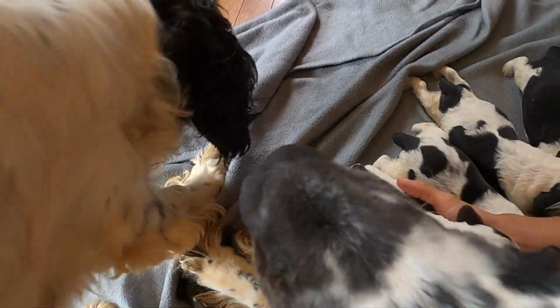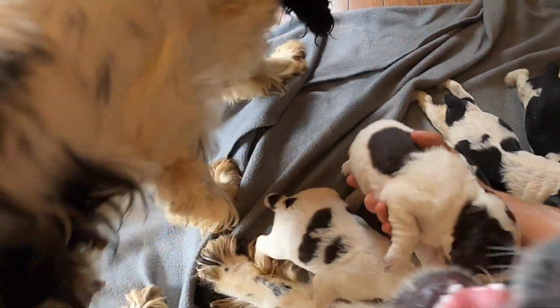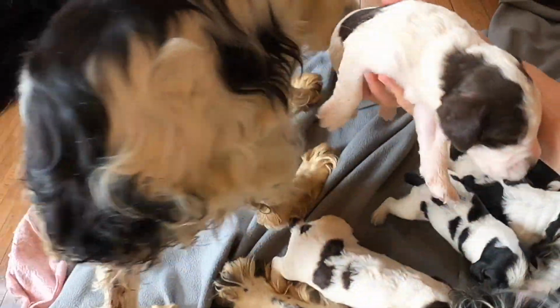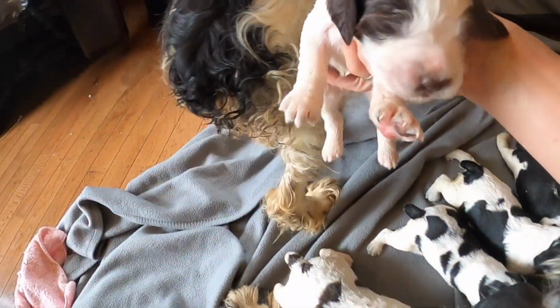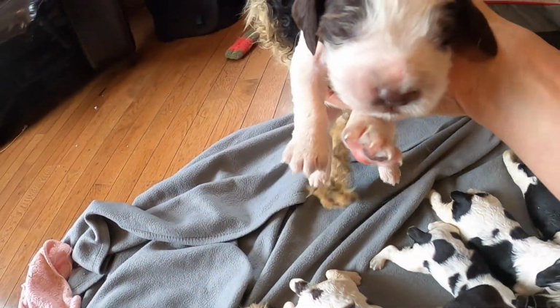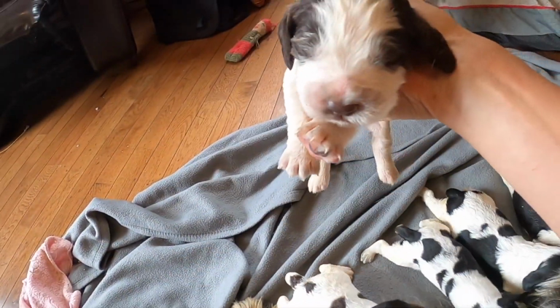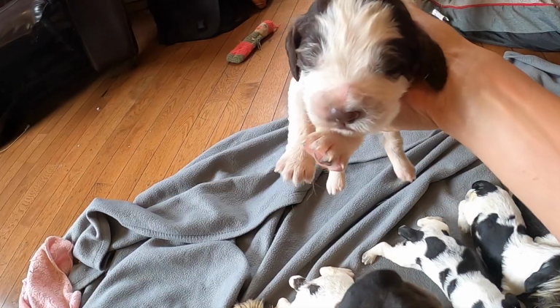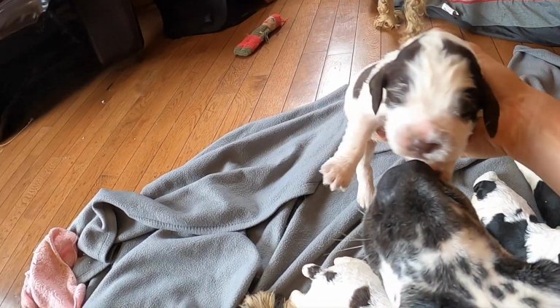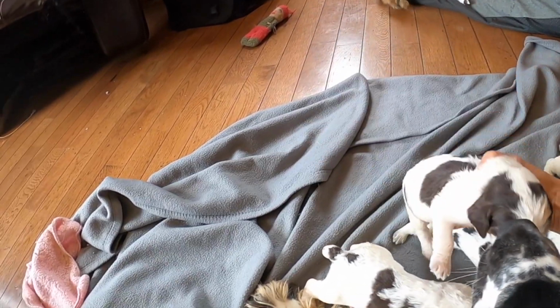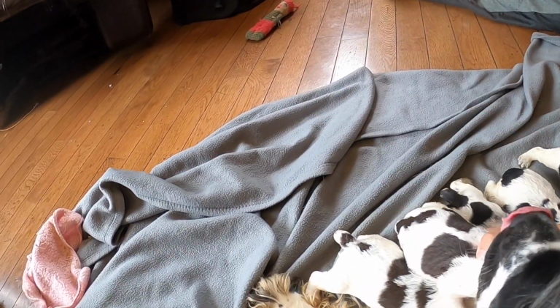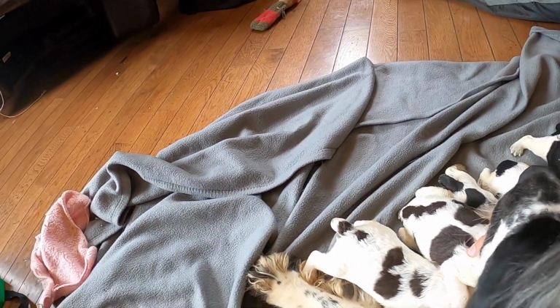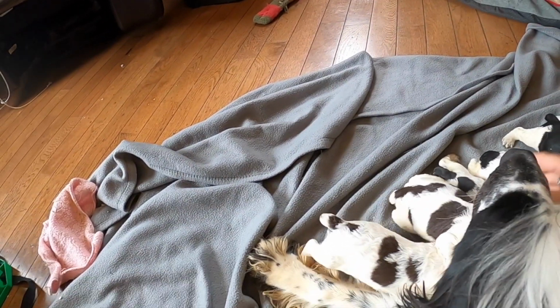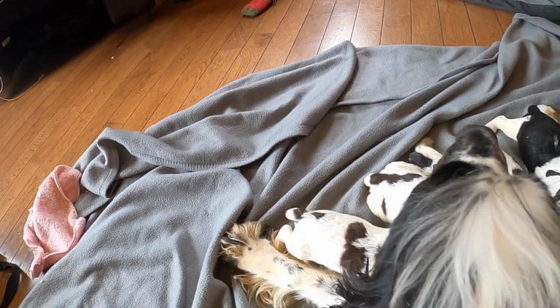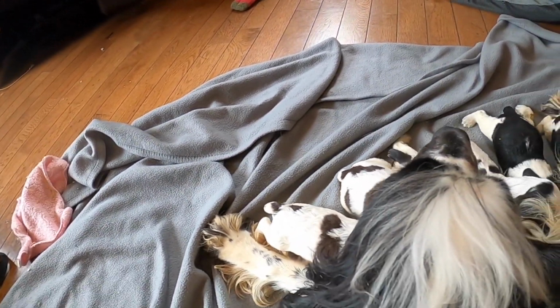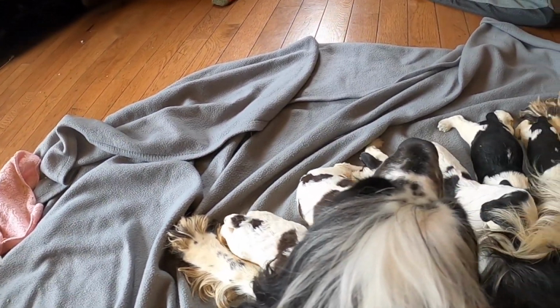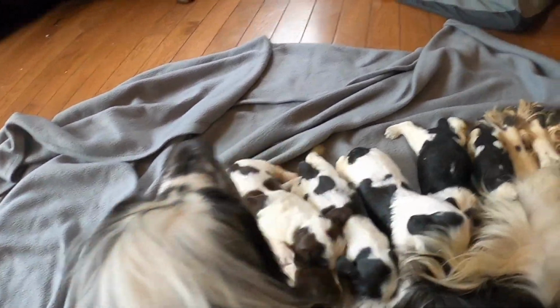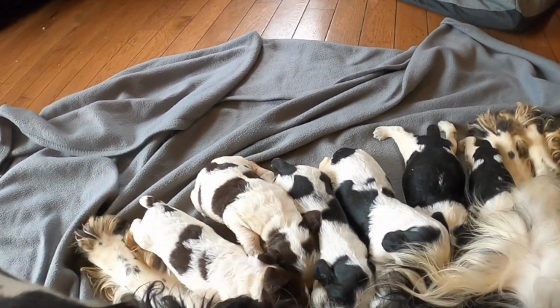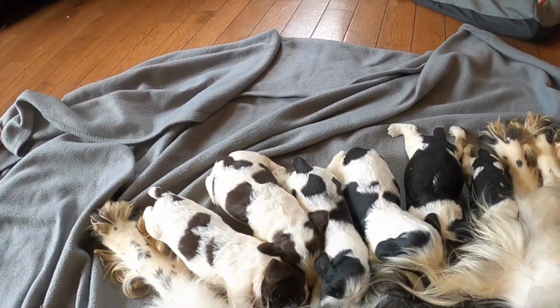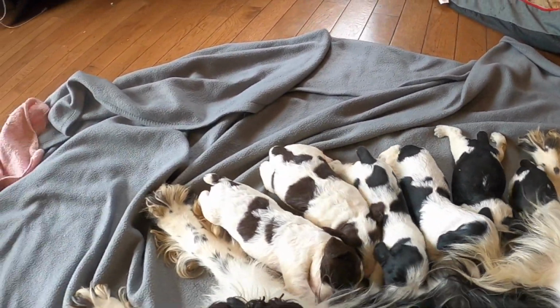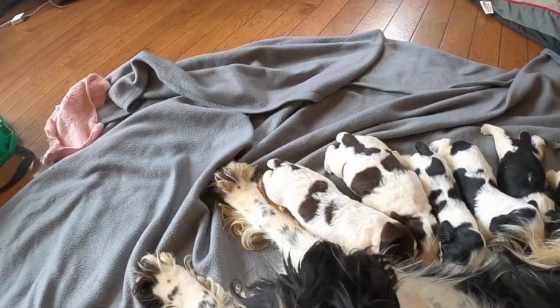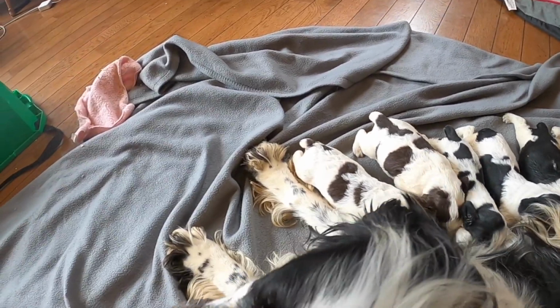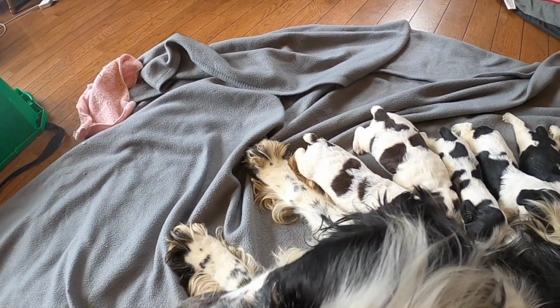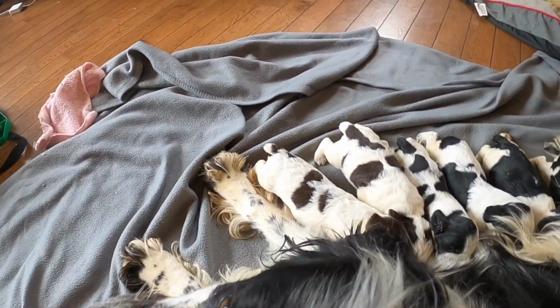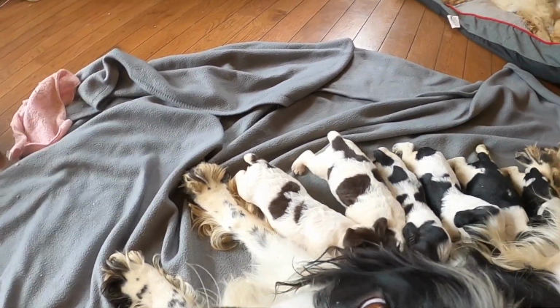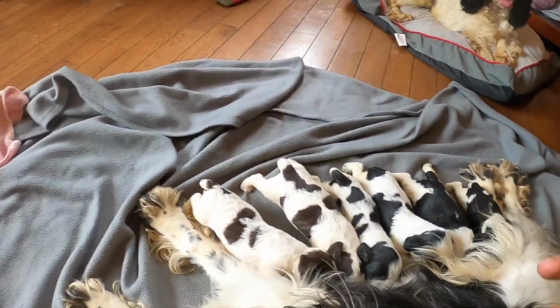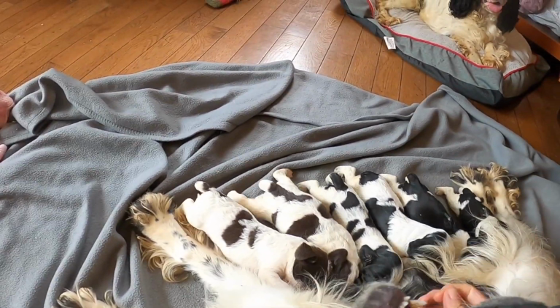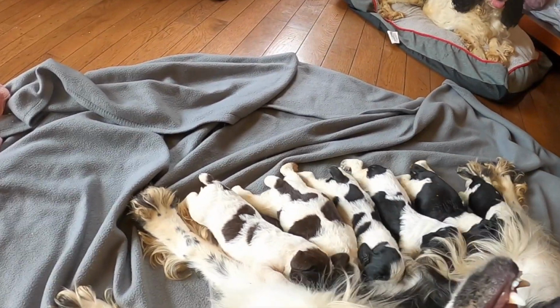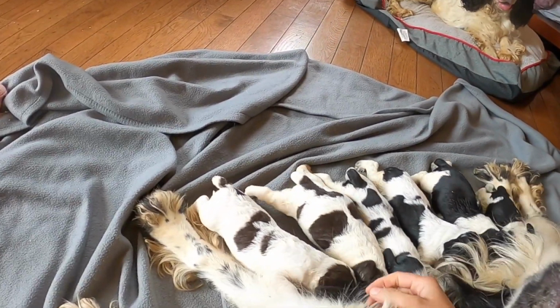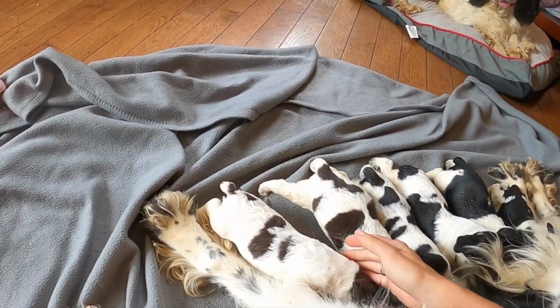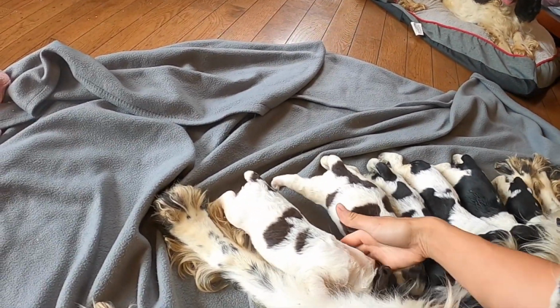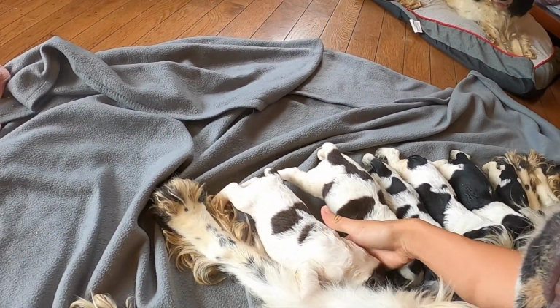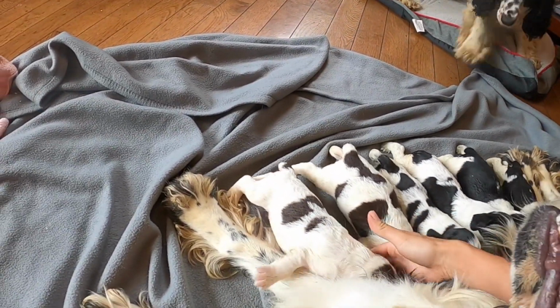And then we got two liver roan males — the big boys here. Good job mama, baby! And another liver roan.